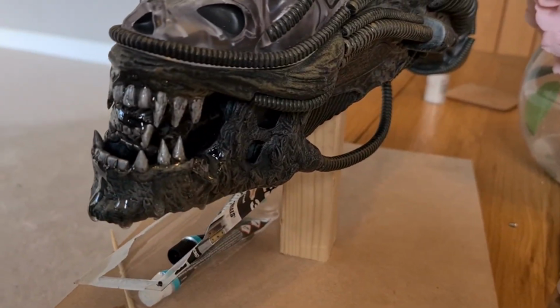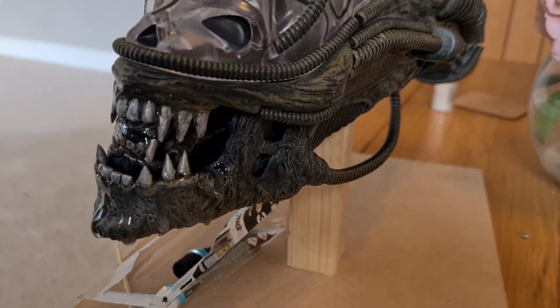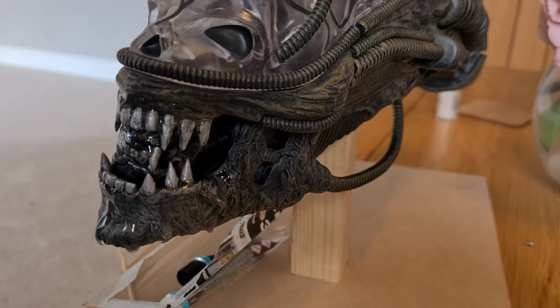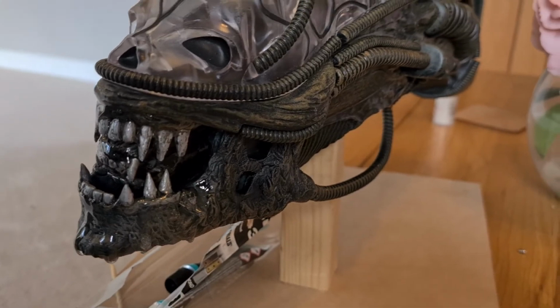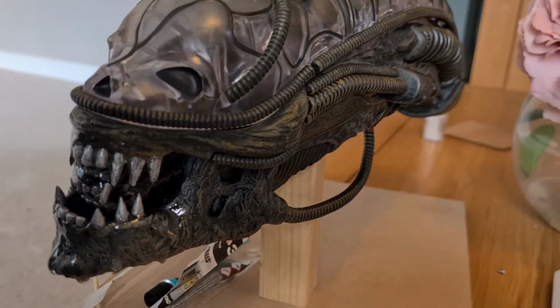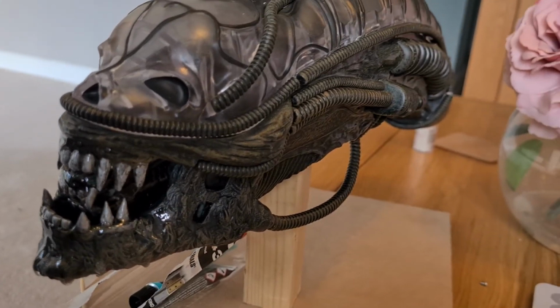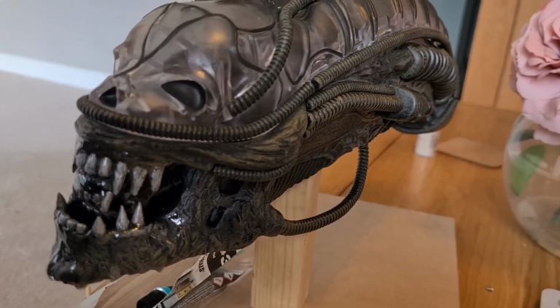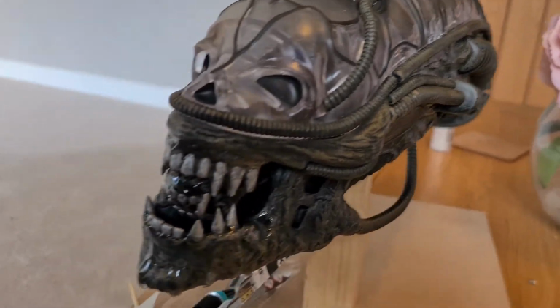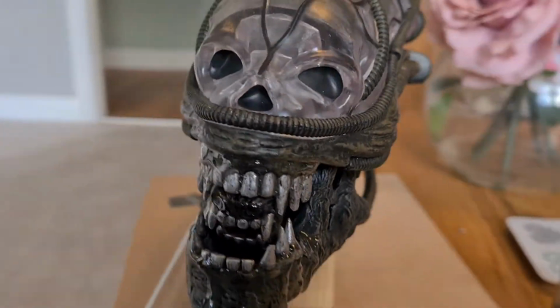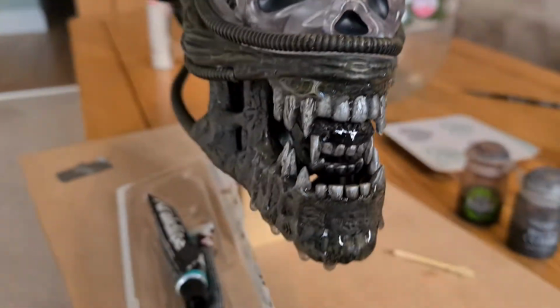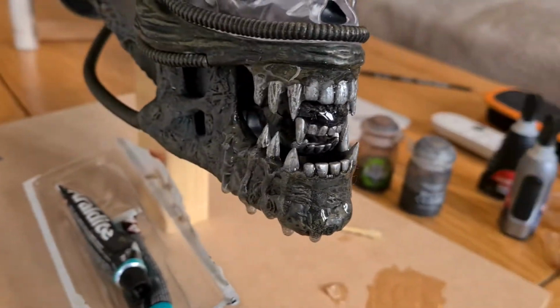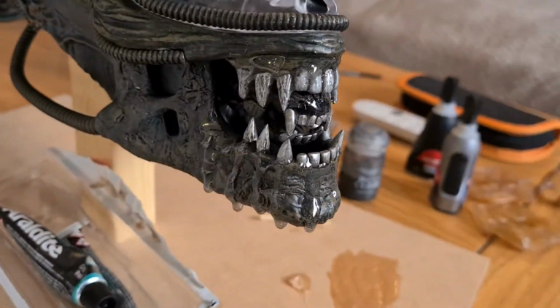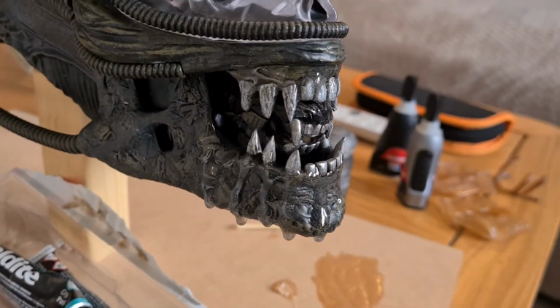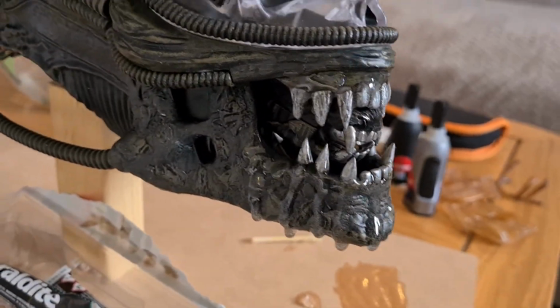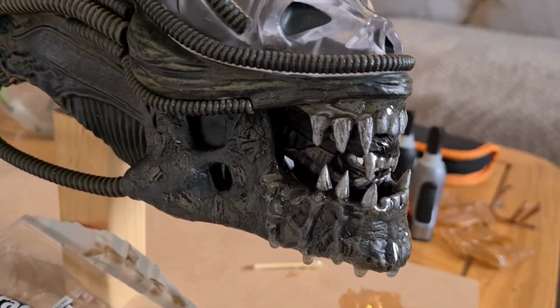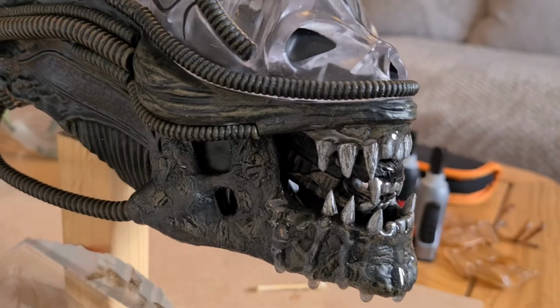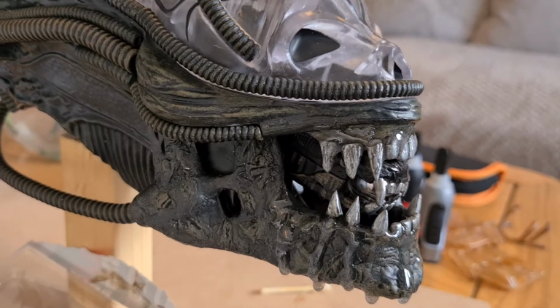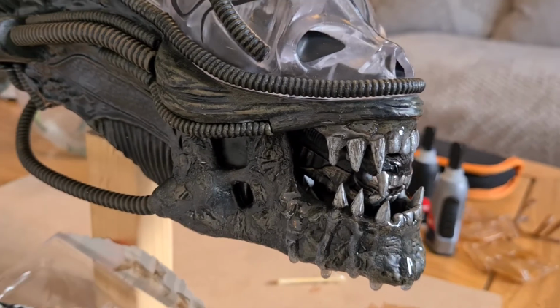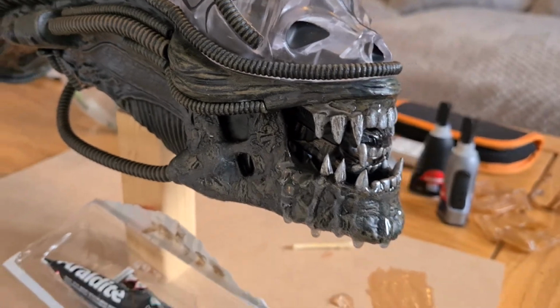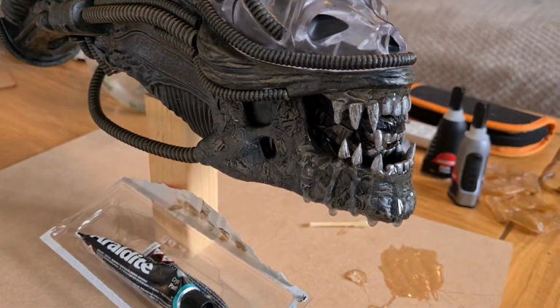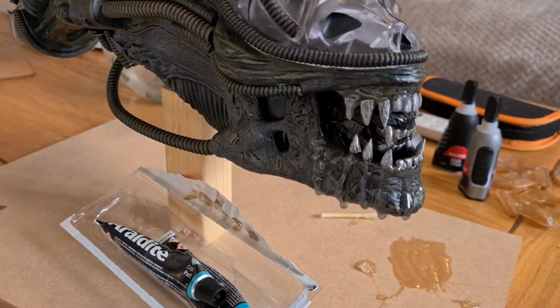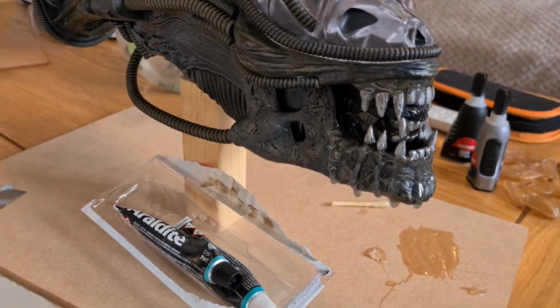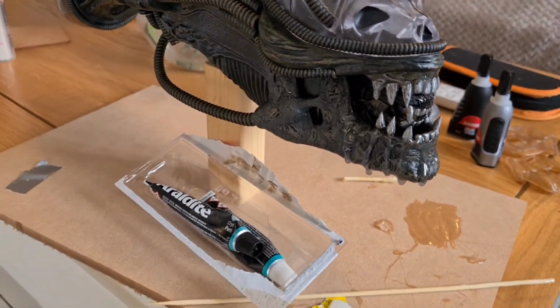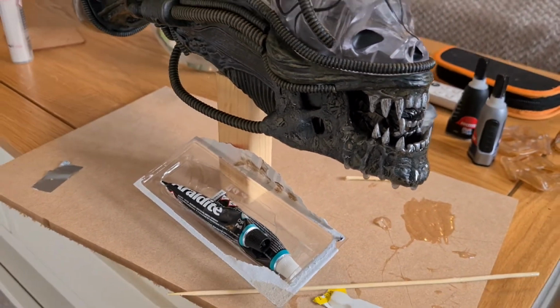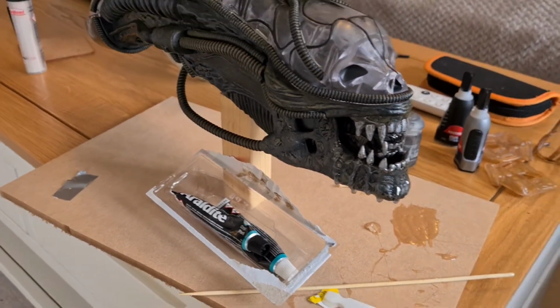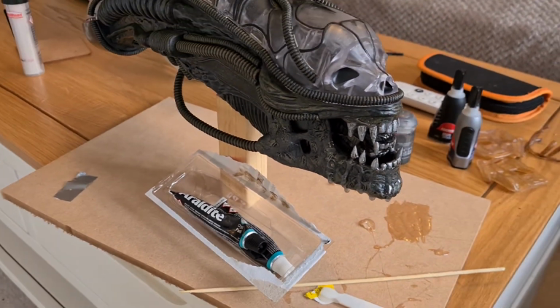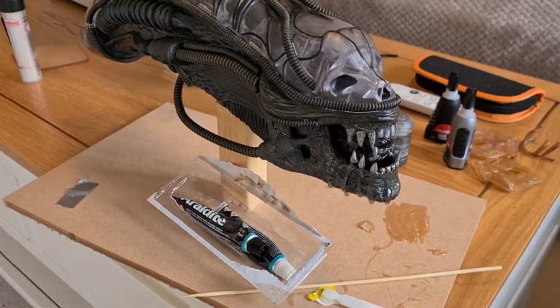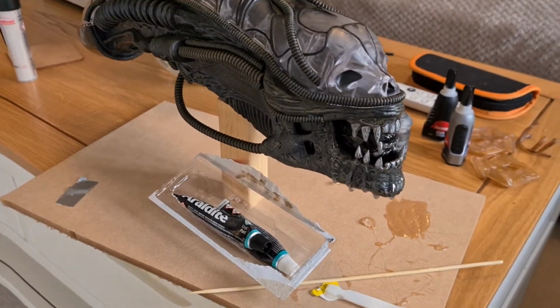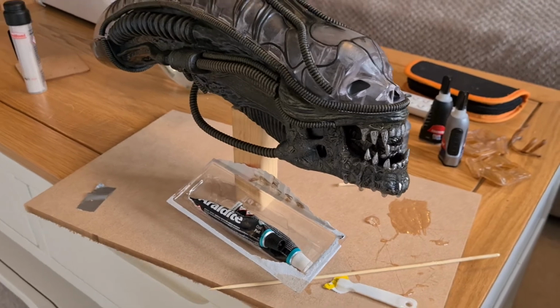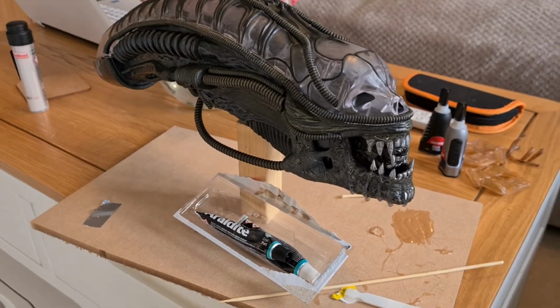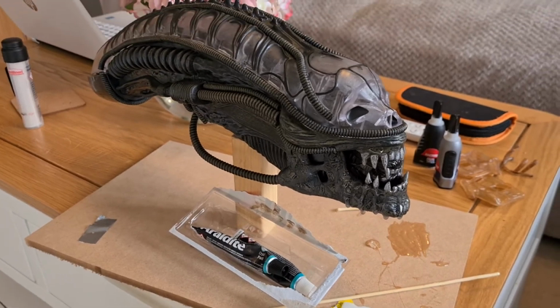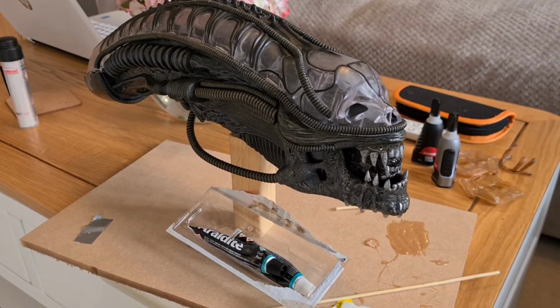But yeah, as you can see, he's coming along now — the mouth already looks much better, still some work to do. I'll drop by with another video when more is complete.